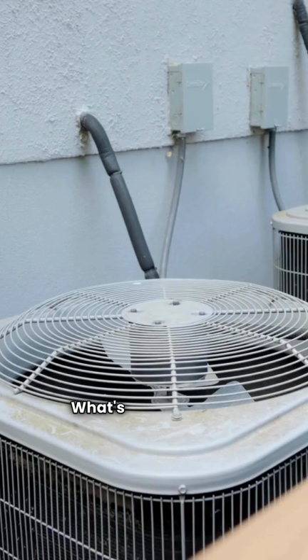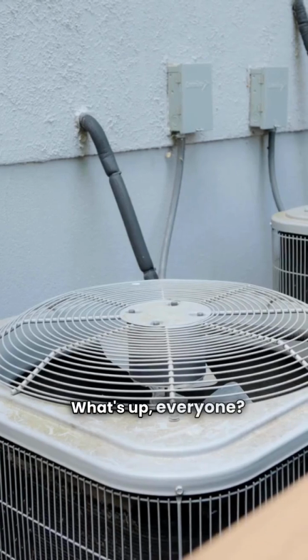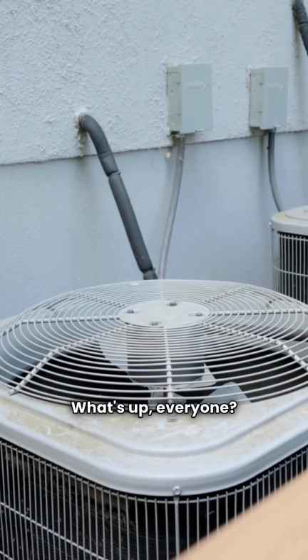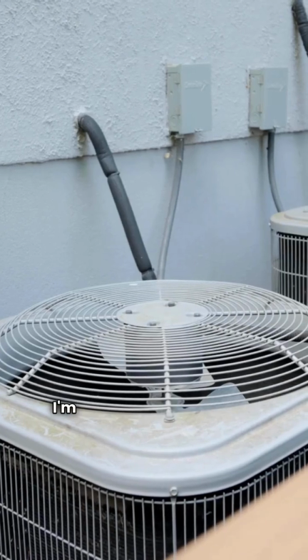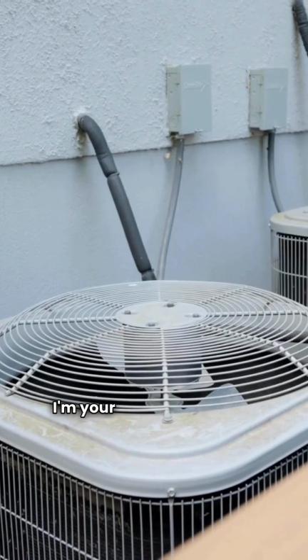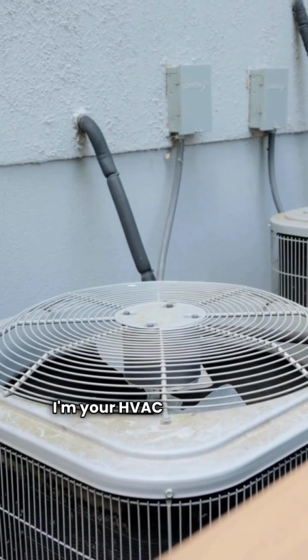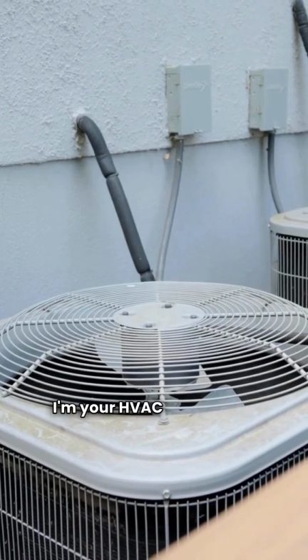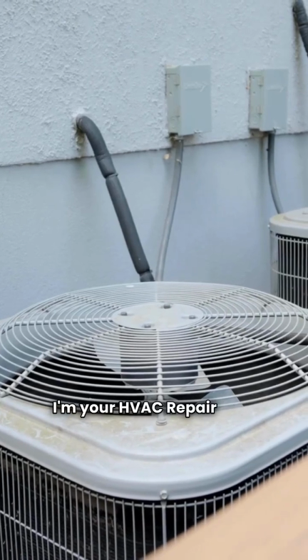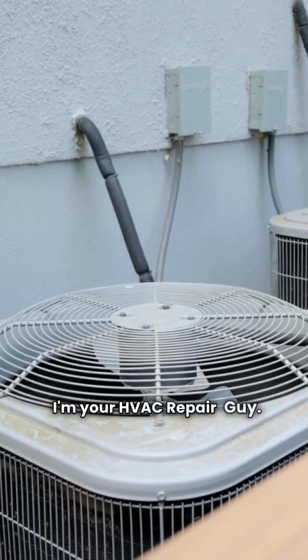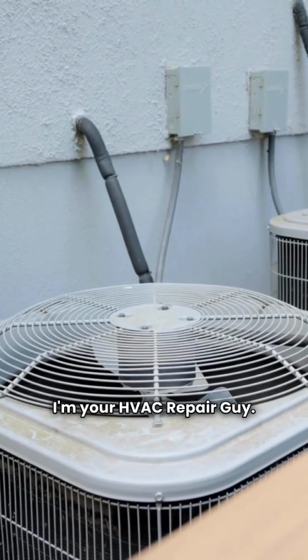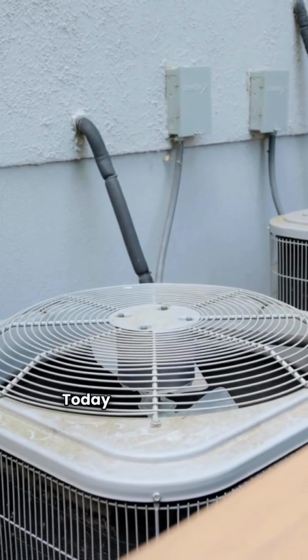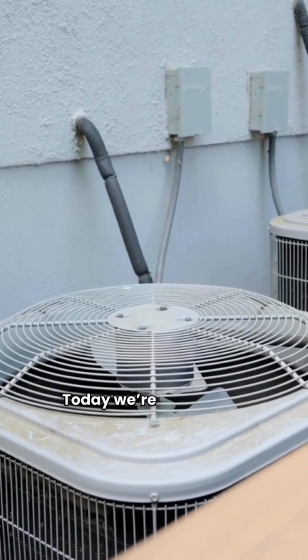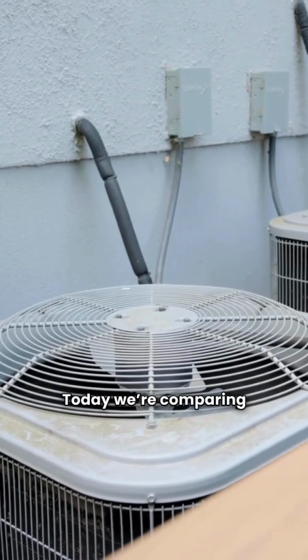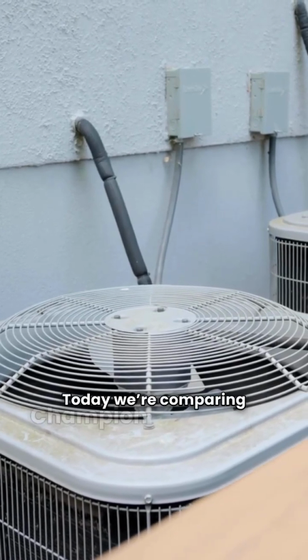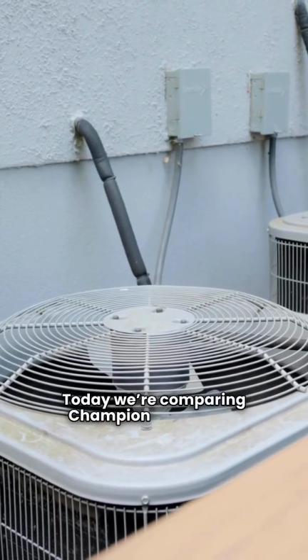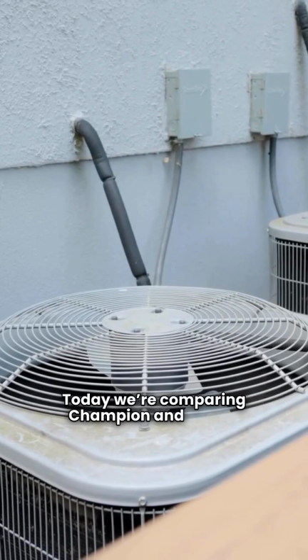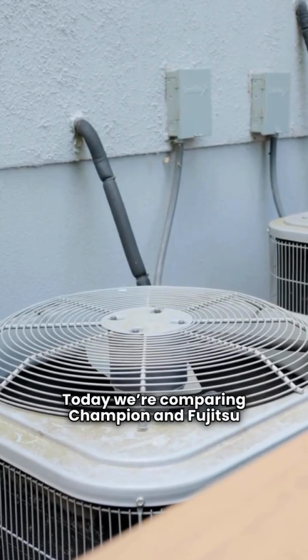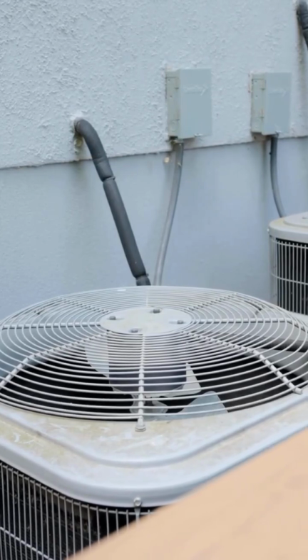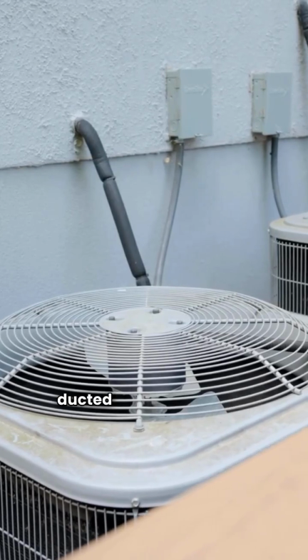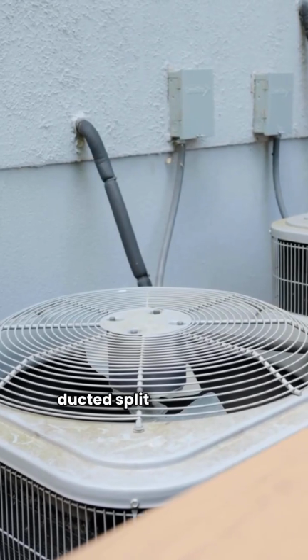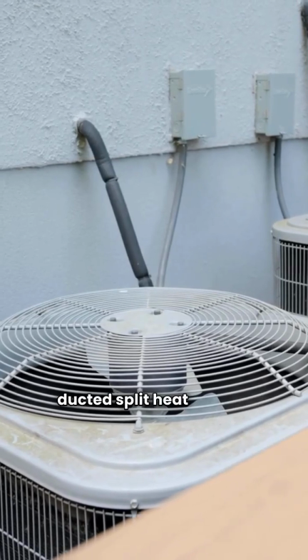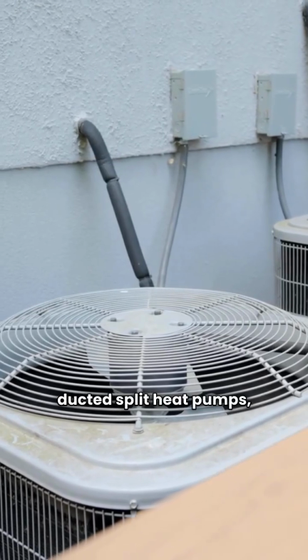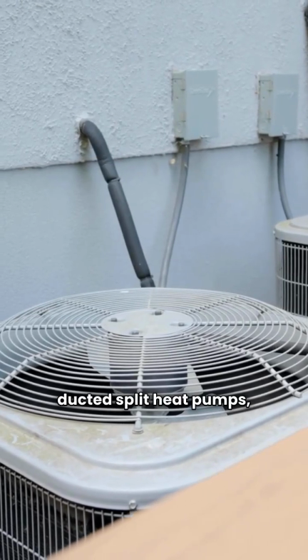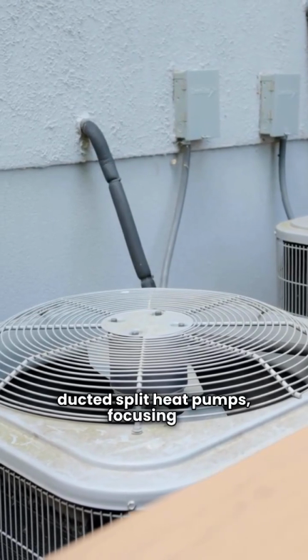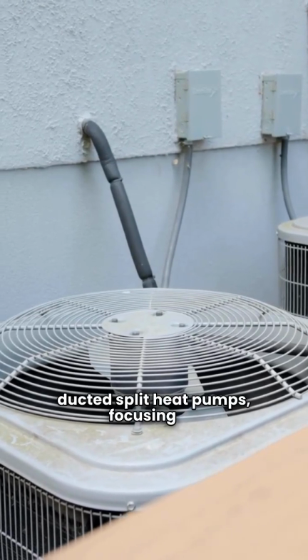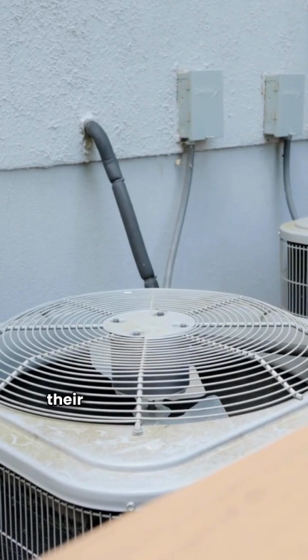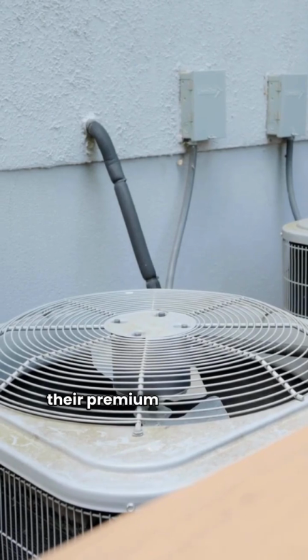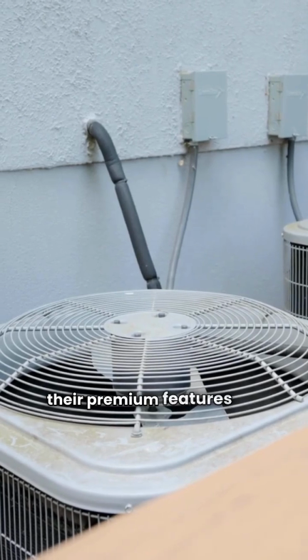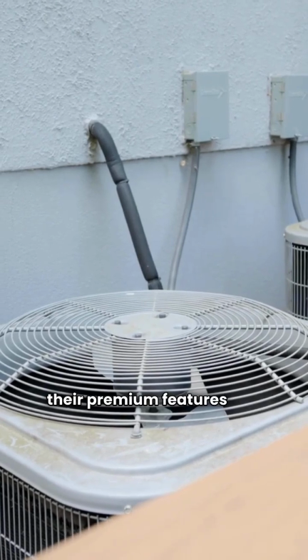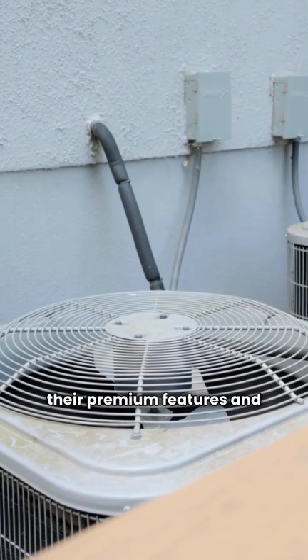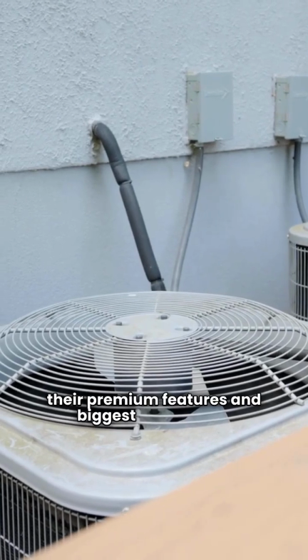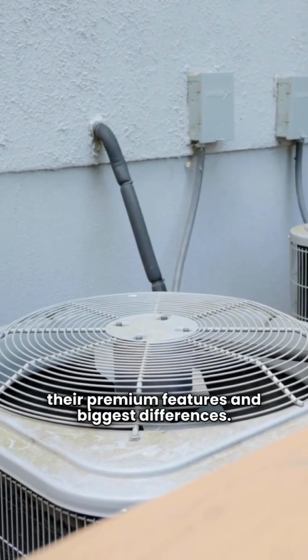What's up everyone? I'm your HVAC repair guy. Today we're comparing Champion and Fujitsu ducted split heat pumps, focusing on their premium features and biggest differences.